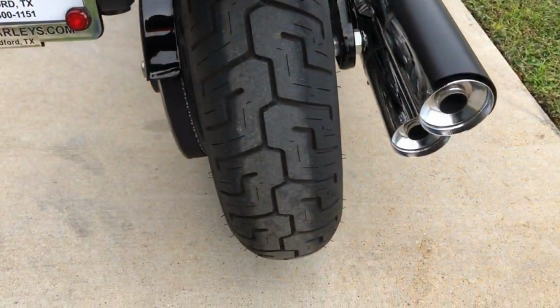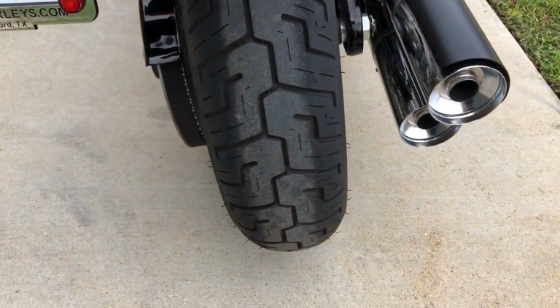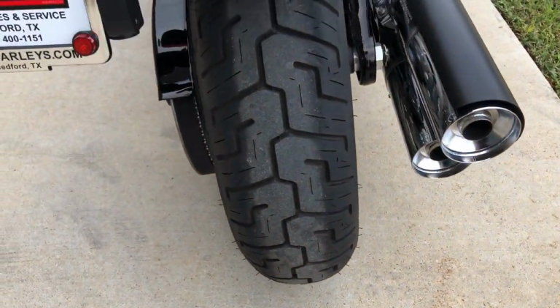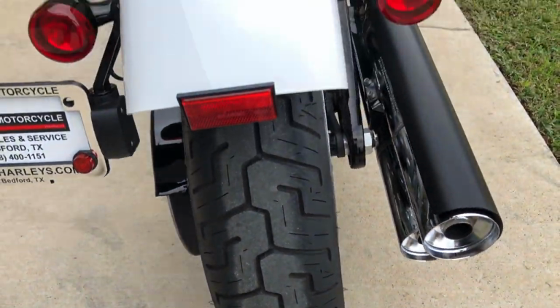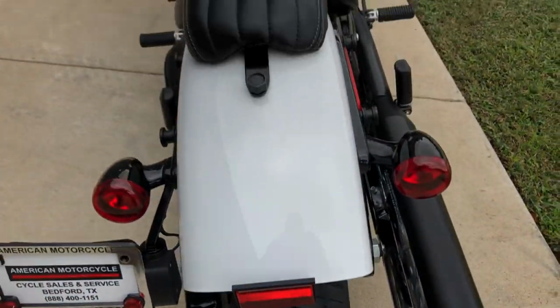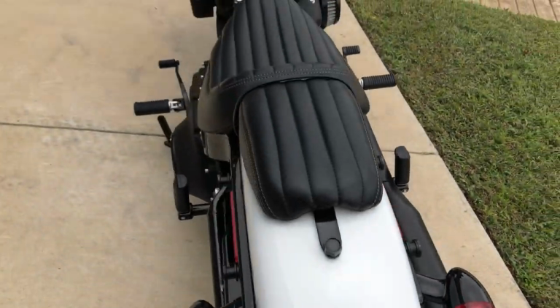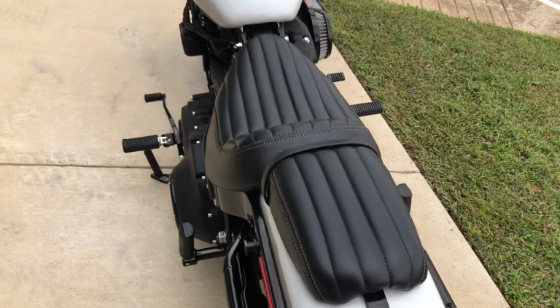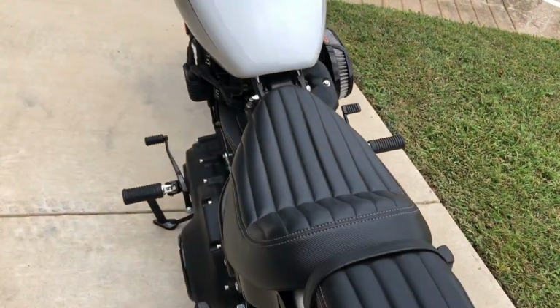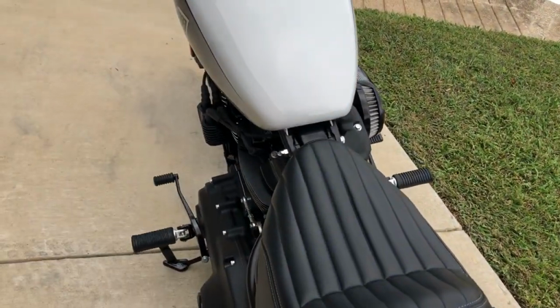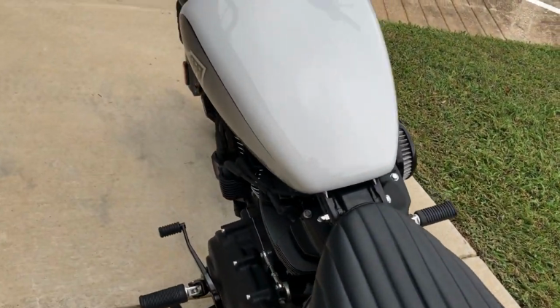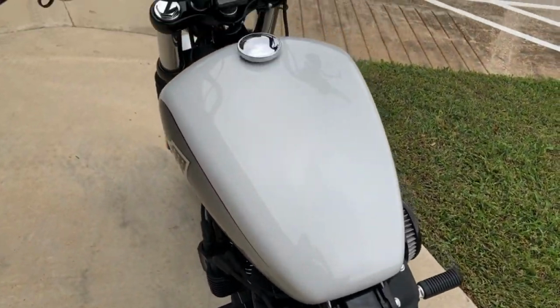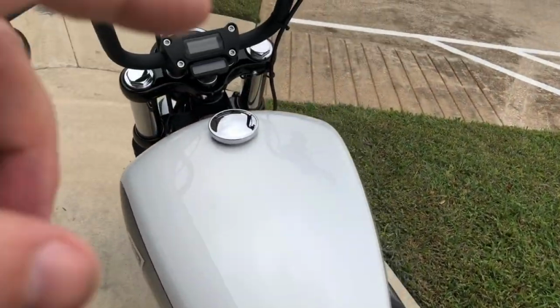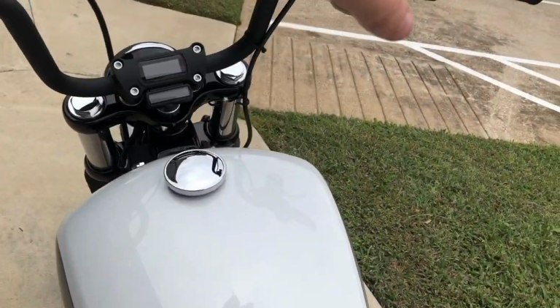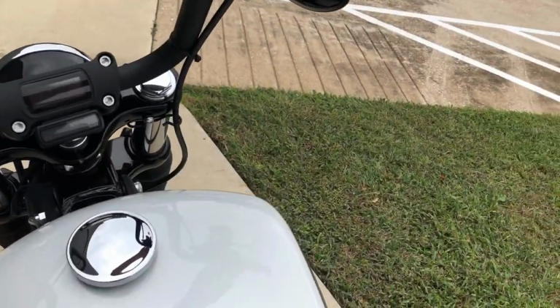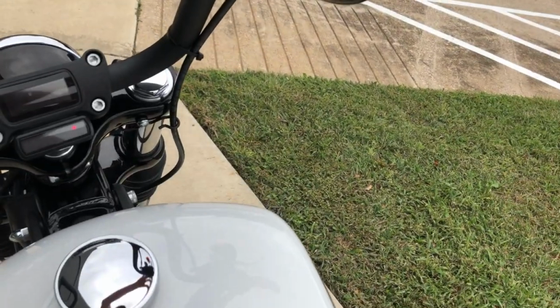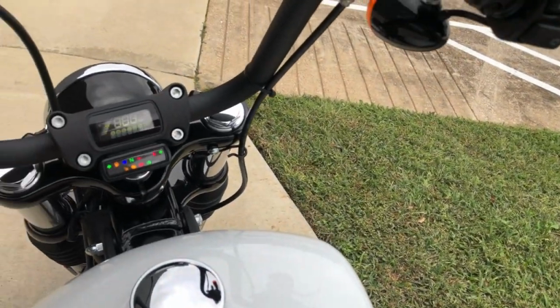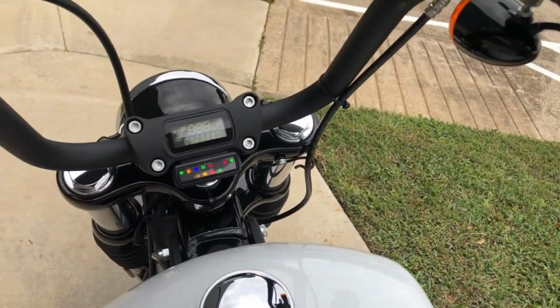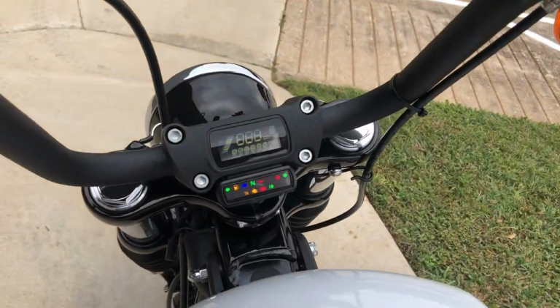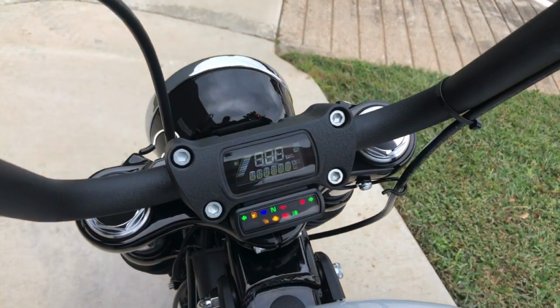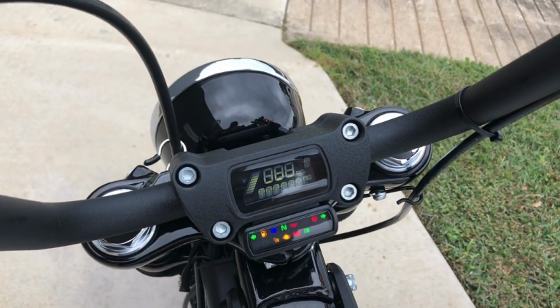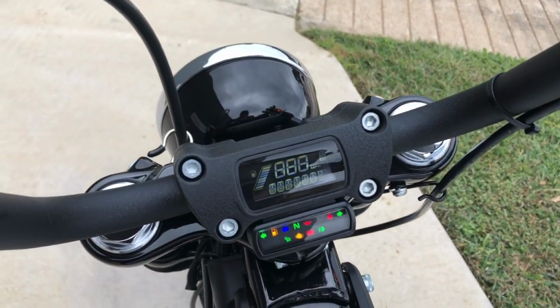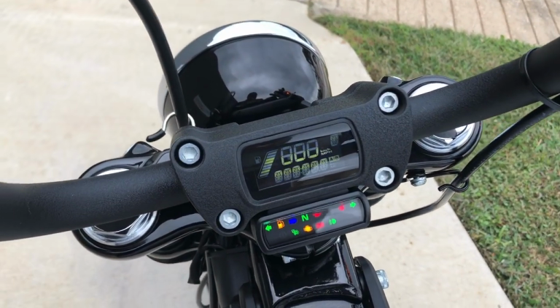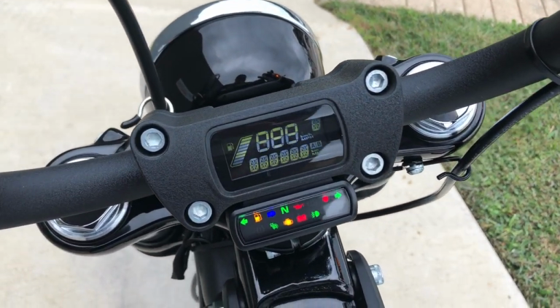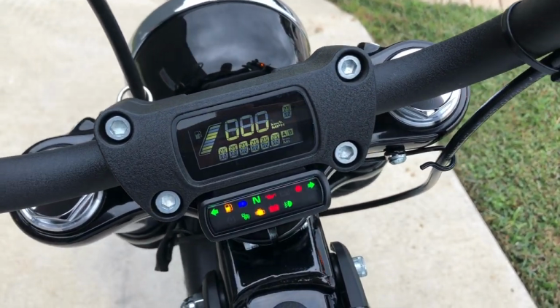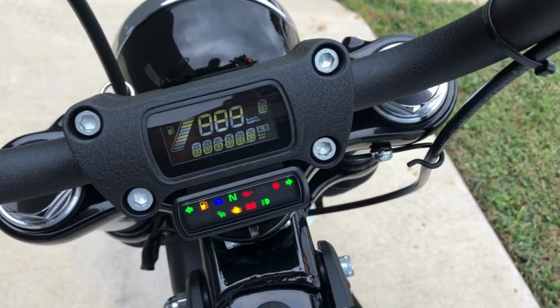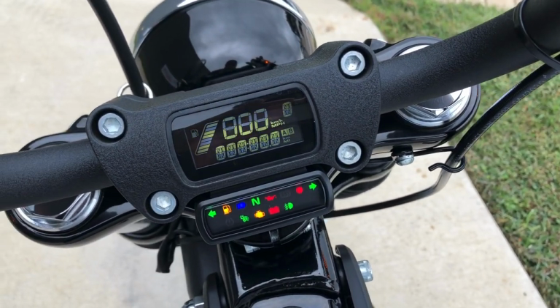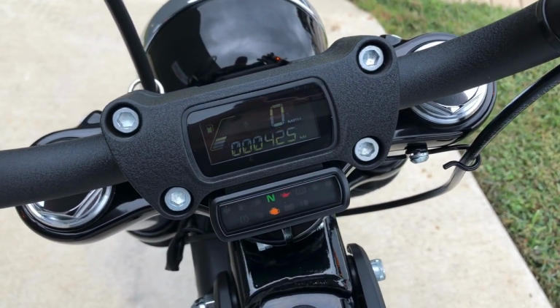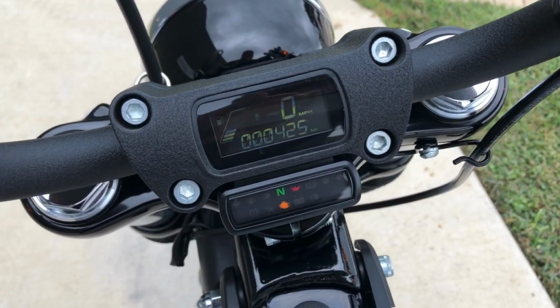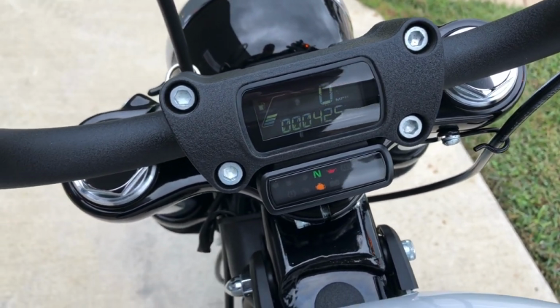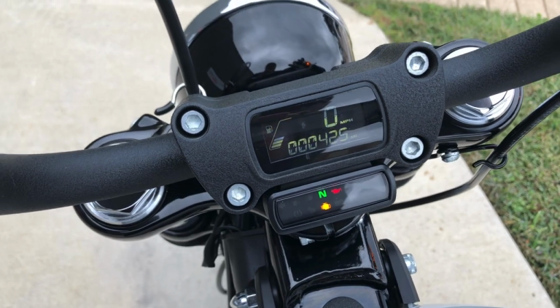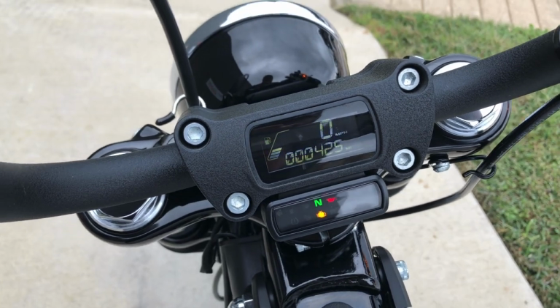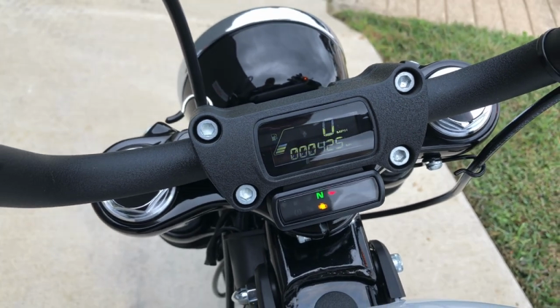There's good tread on the rear tire, and the bike has 425 miles.